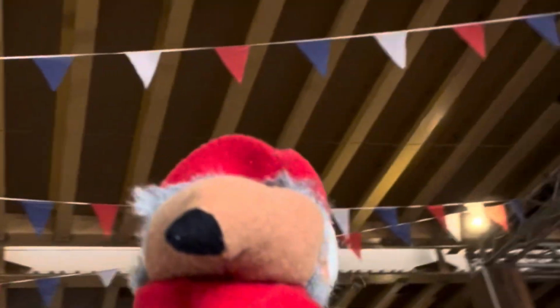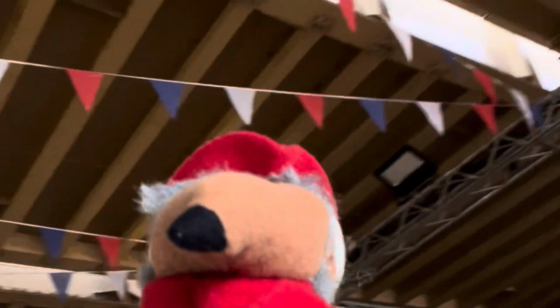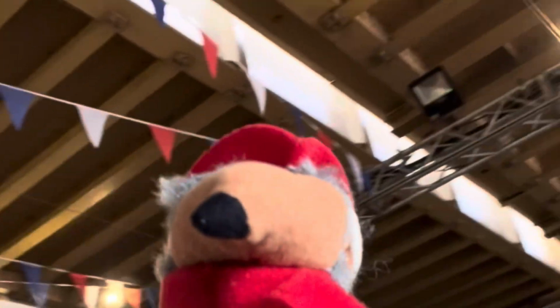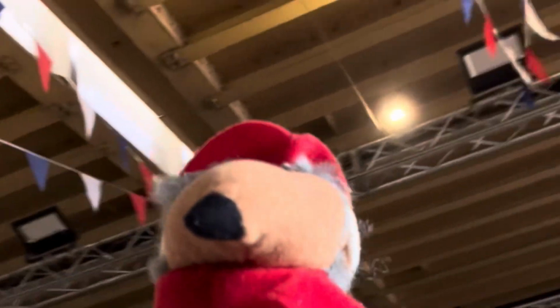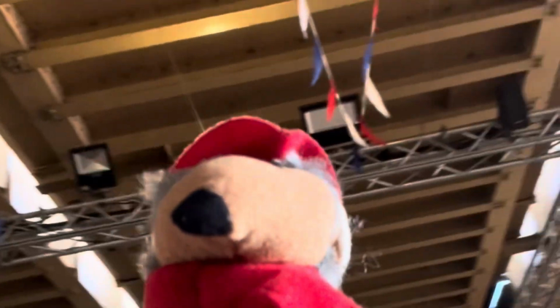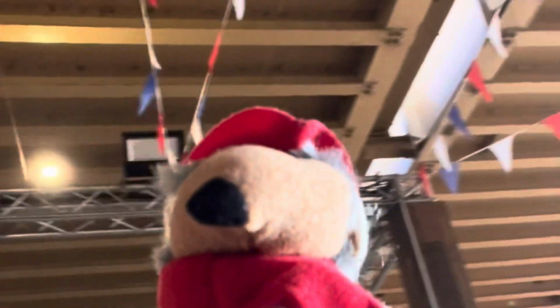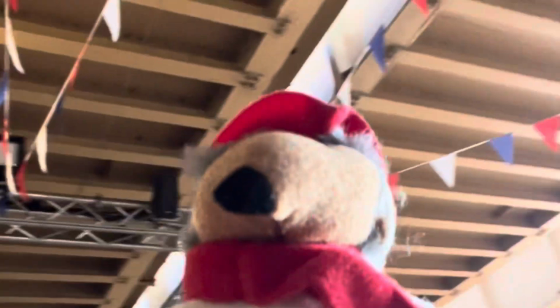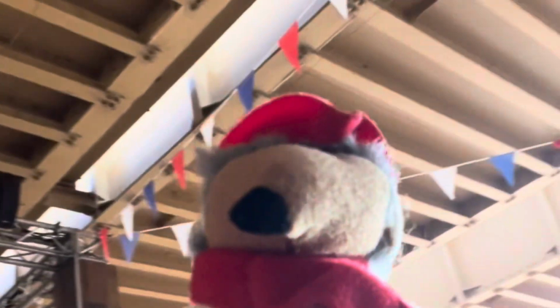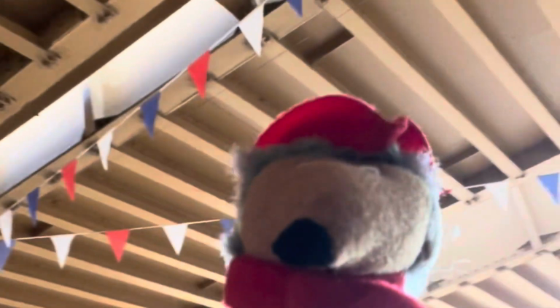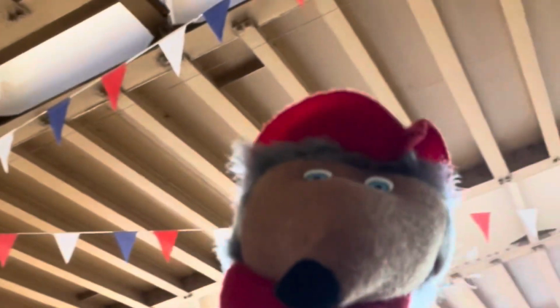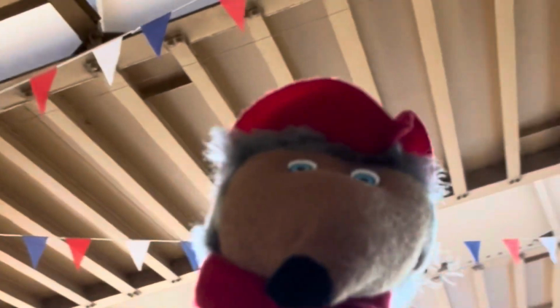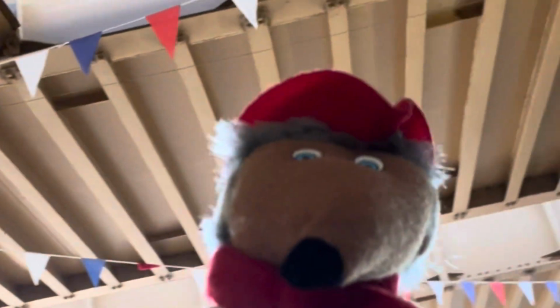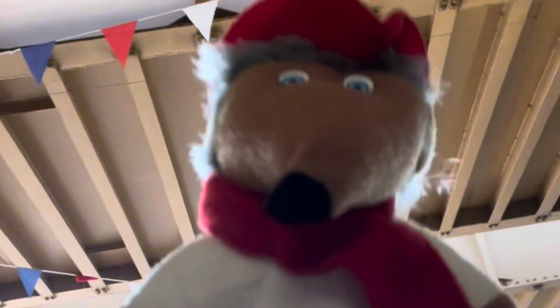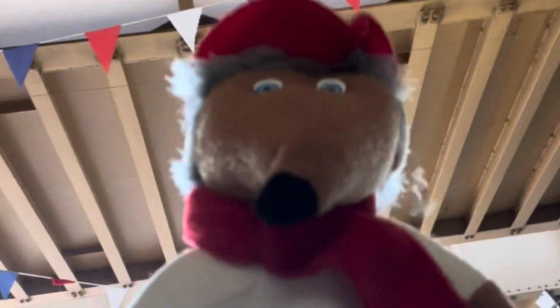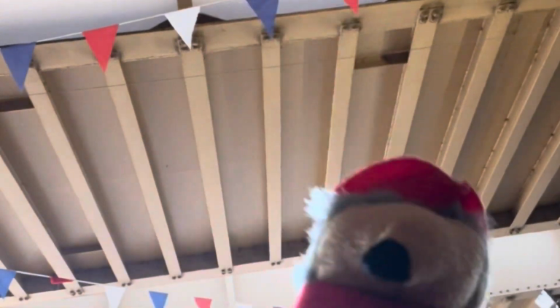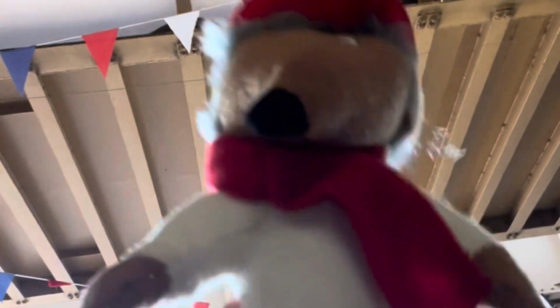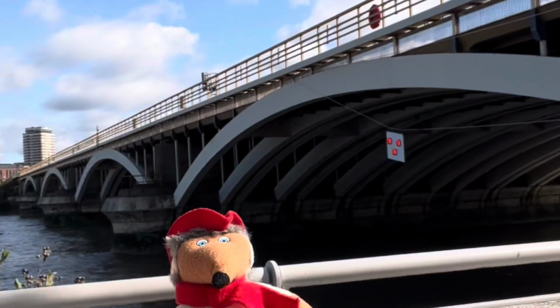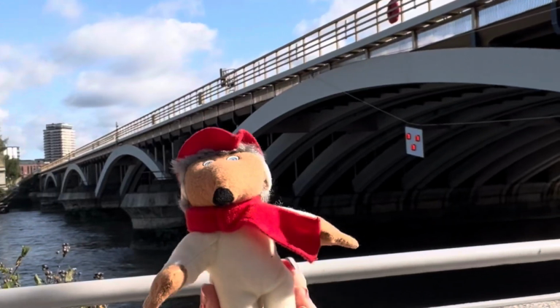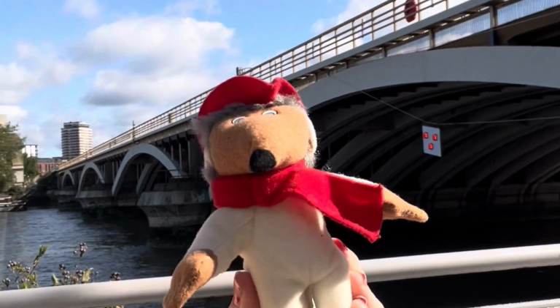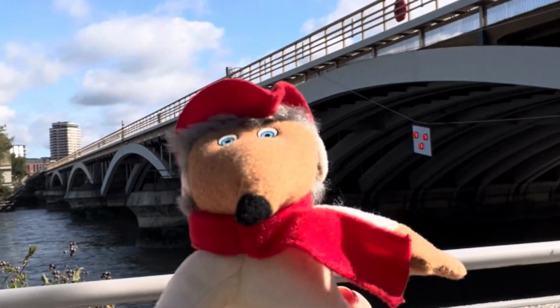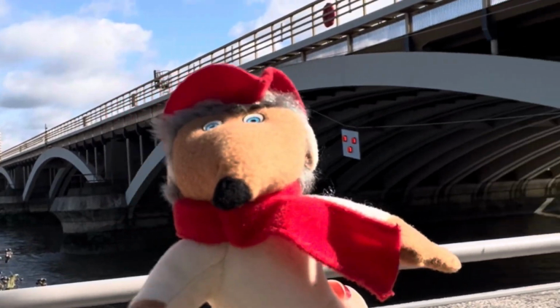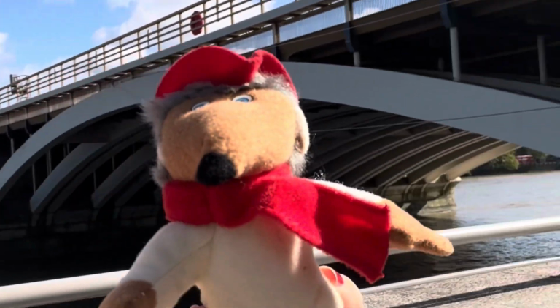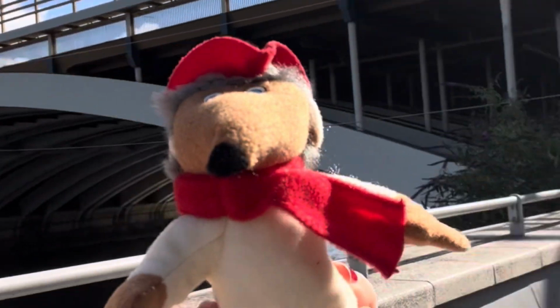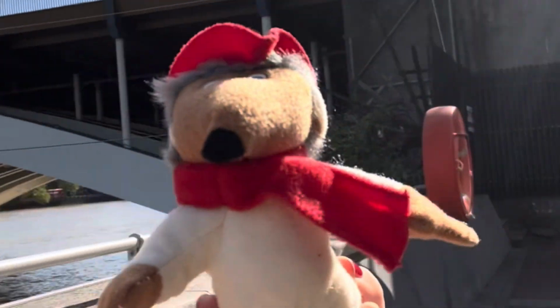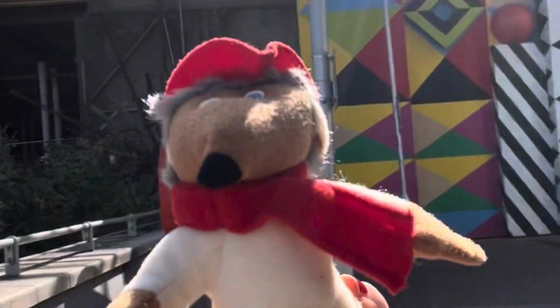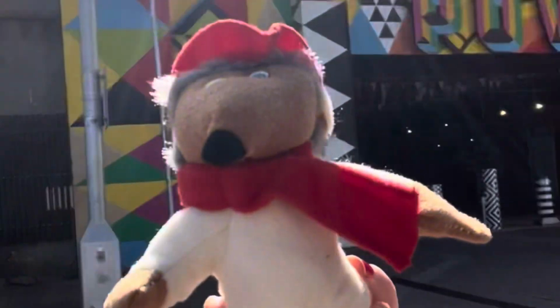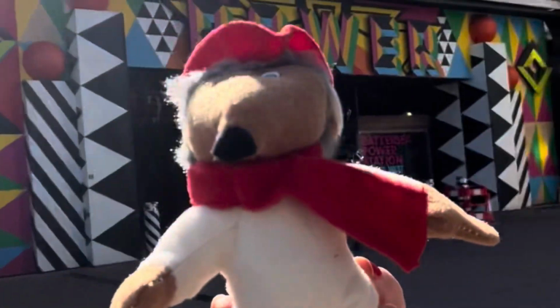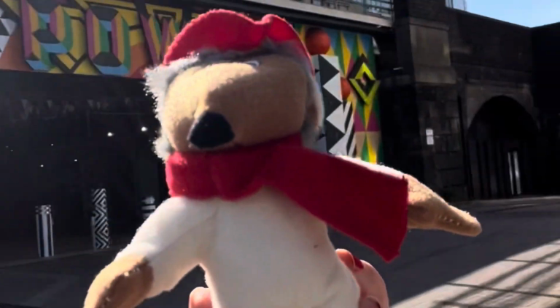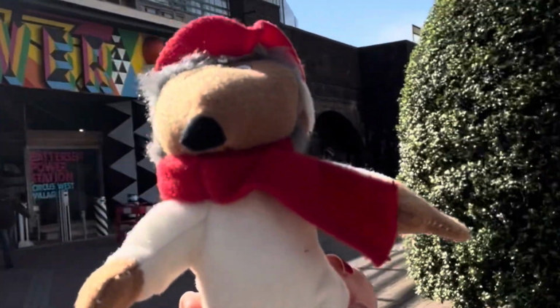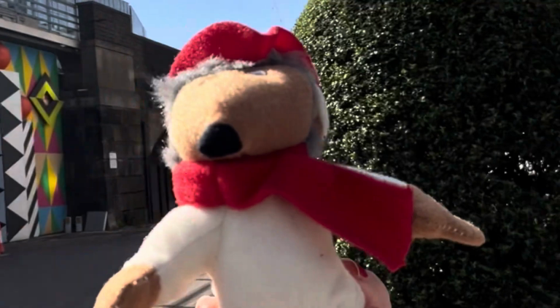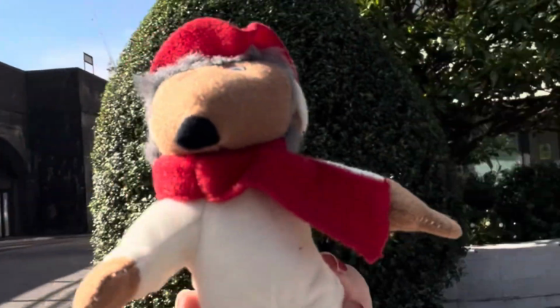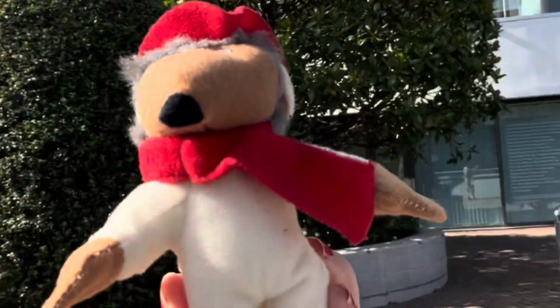Here we're now walking under the railway bridge. Love the bunting here — very cute. This is the Grosvenor Bridge, which is the railway bridge. There's lovely artwork here.